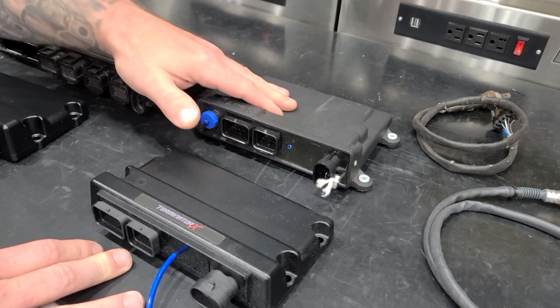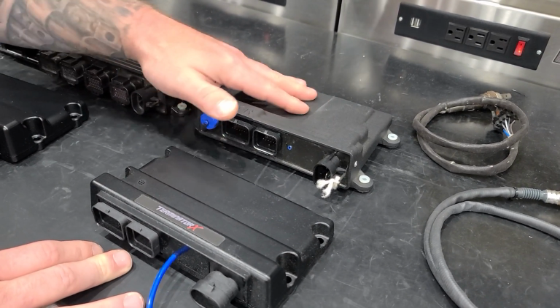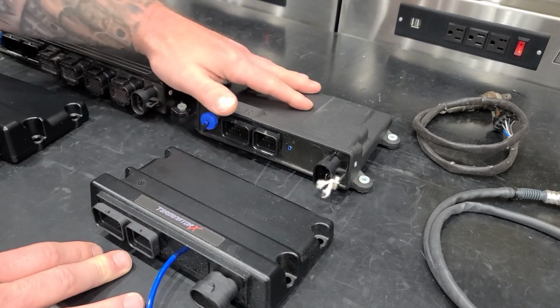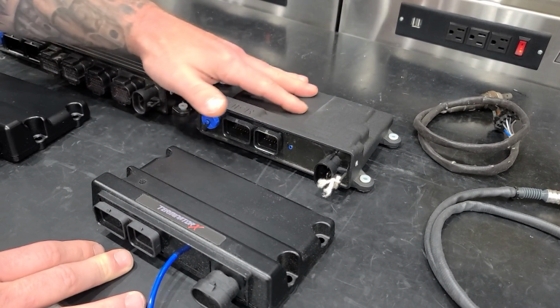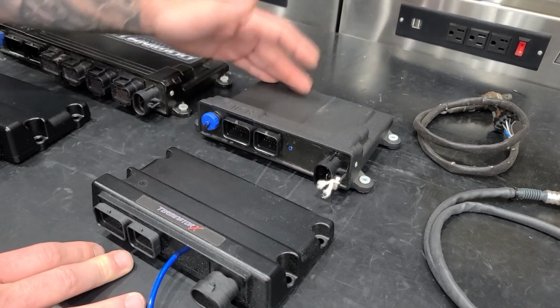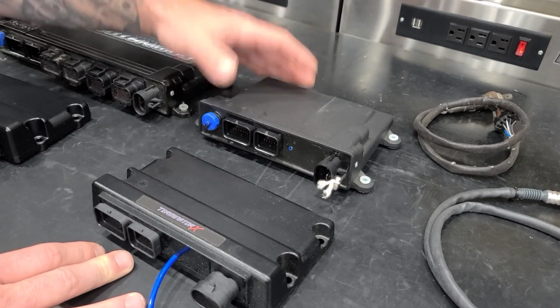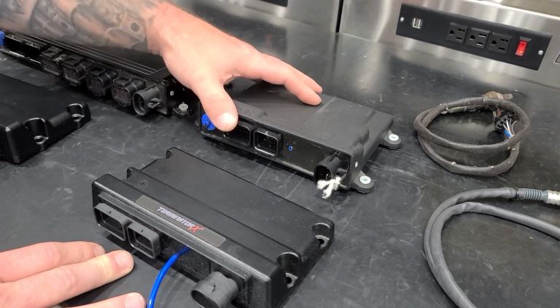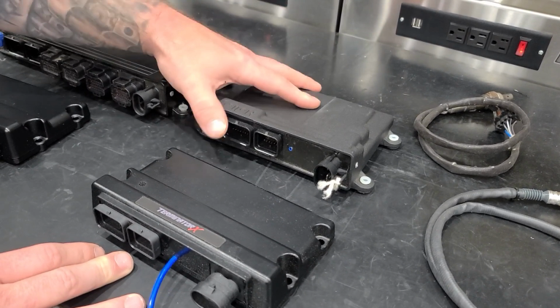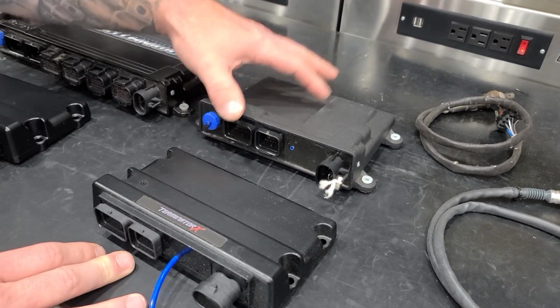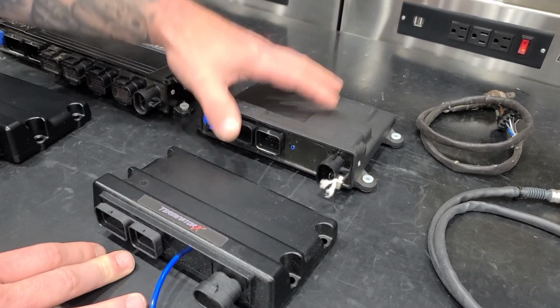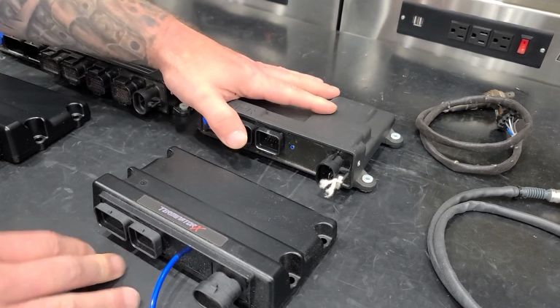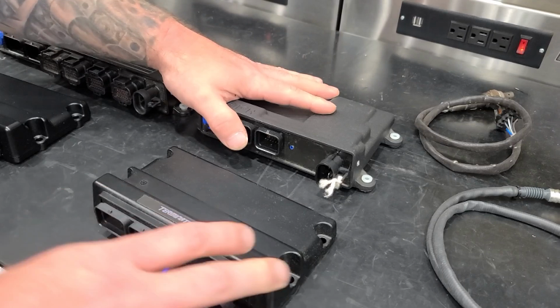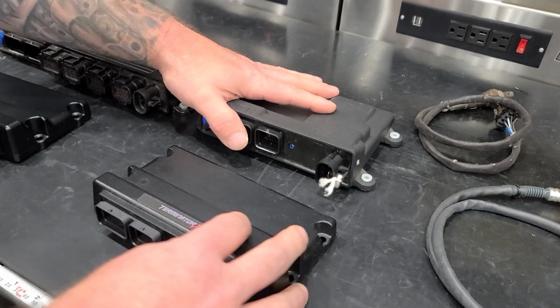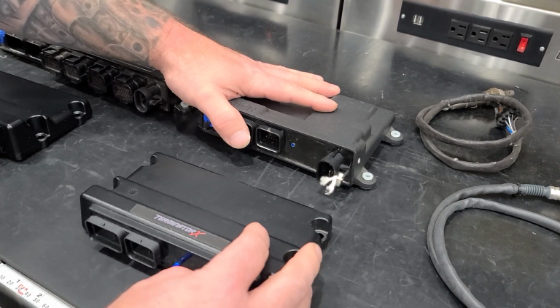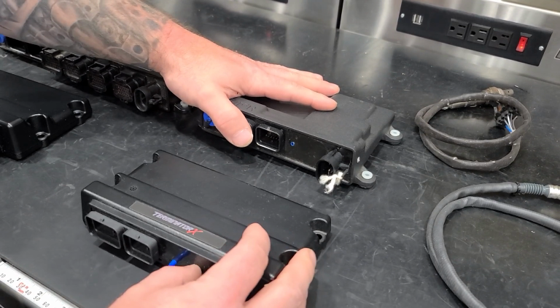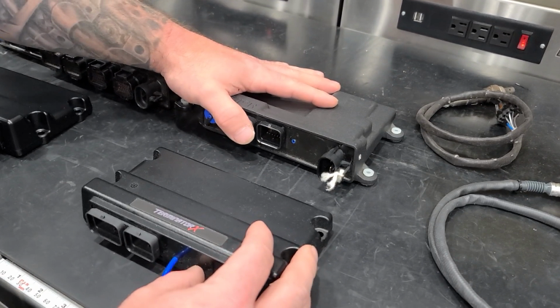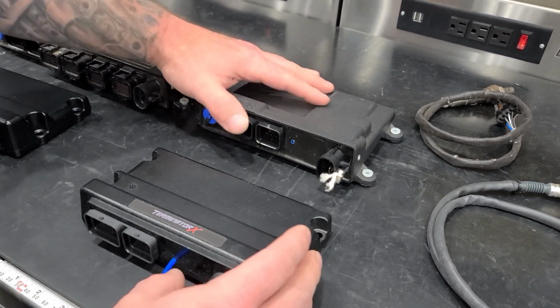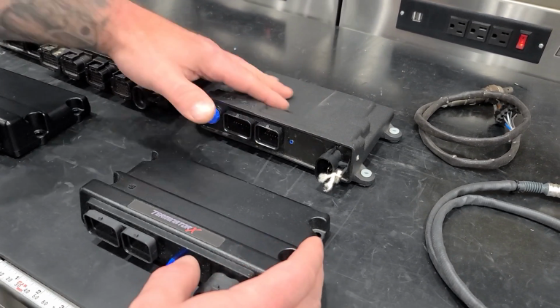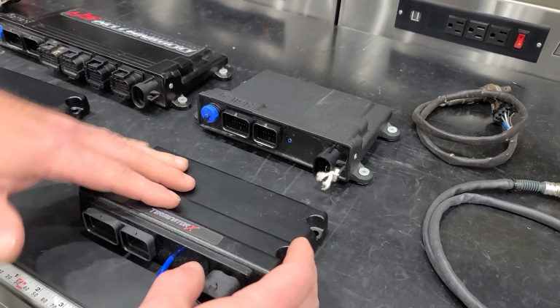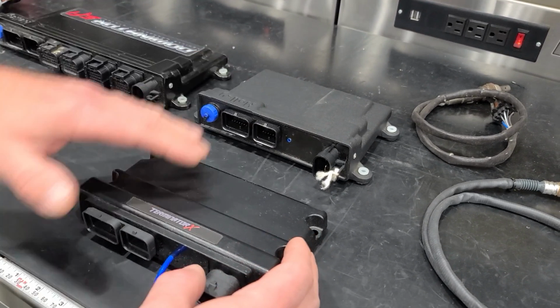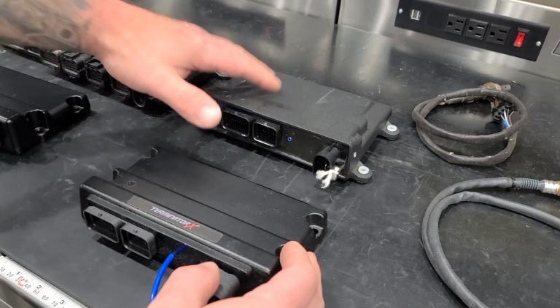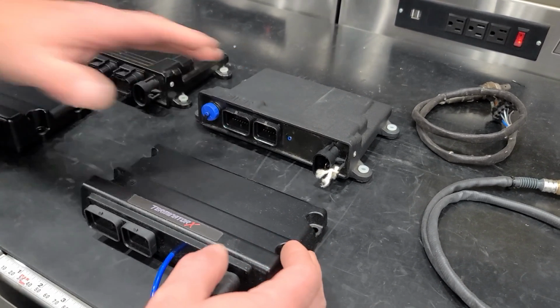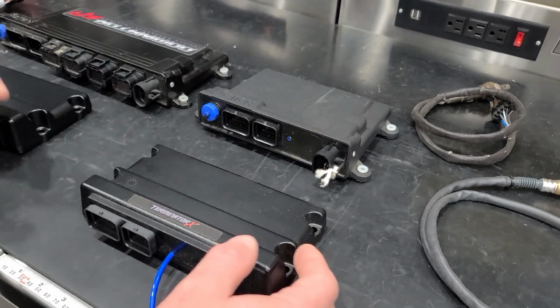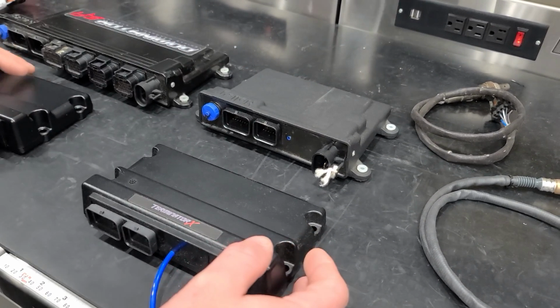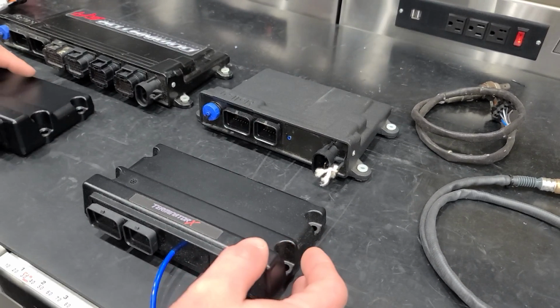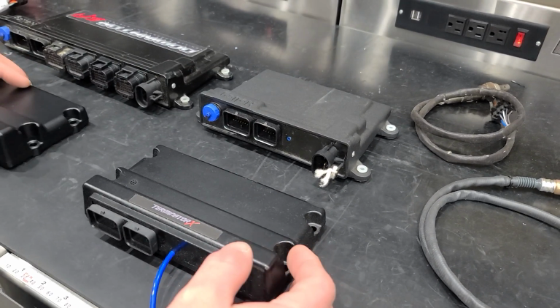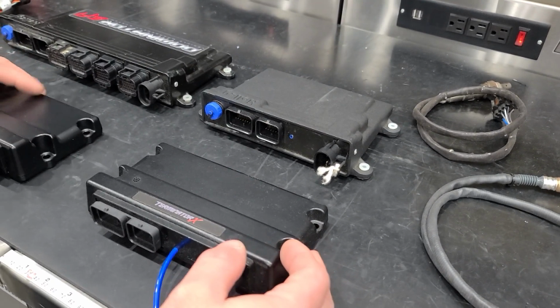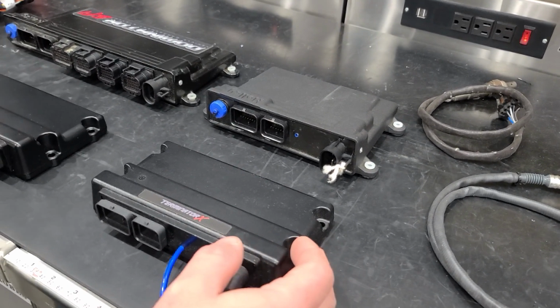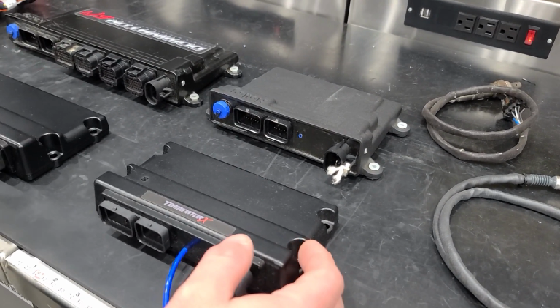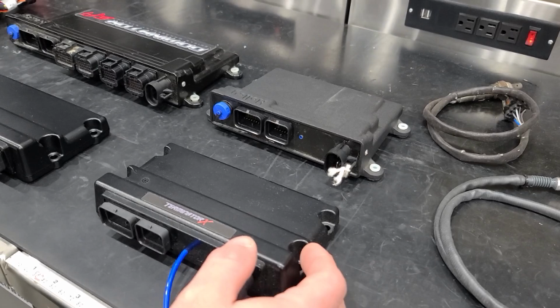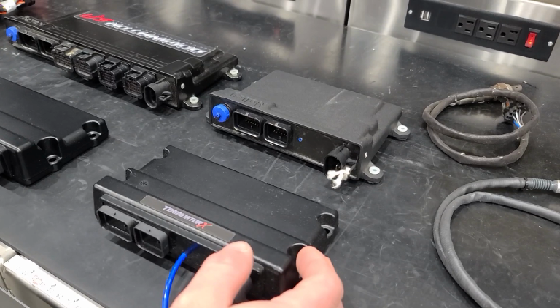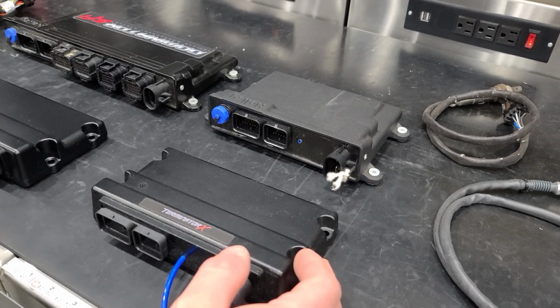So you can't have a programmable table the way you can for bump and other functions on the Terminator X. So when you're making your decision about what you want to use, bring all of this into consideration.